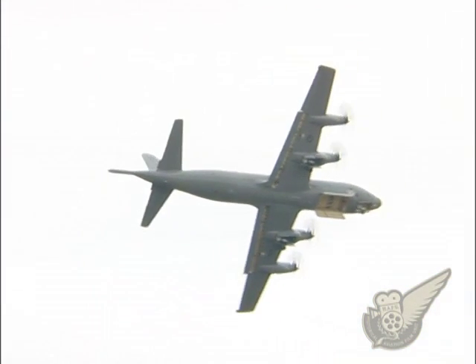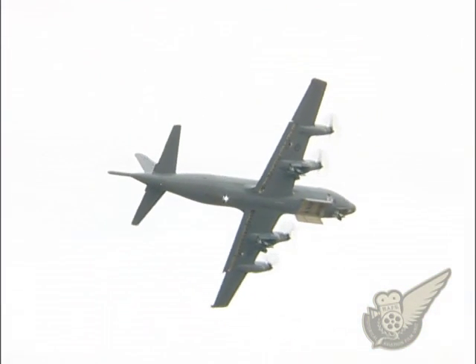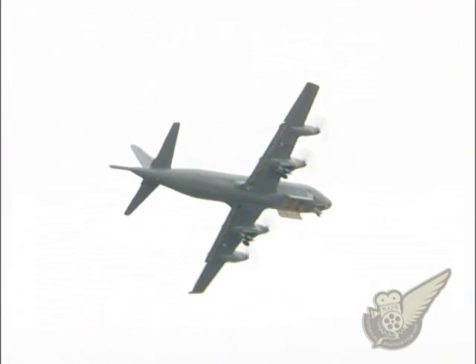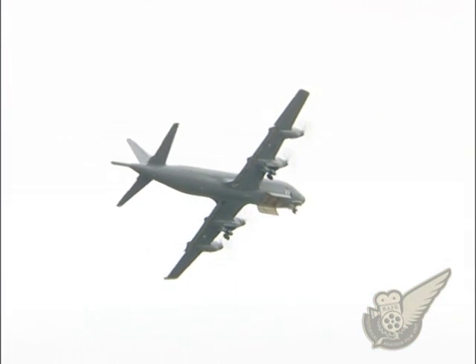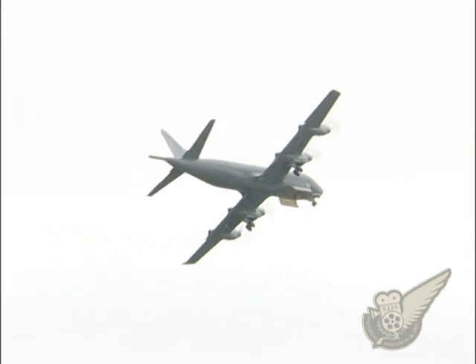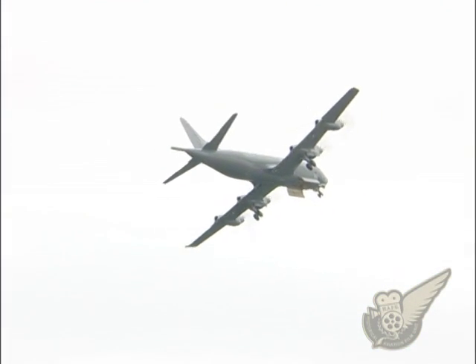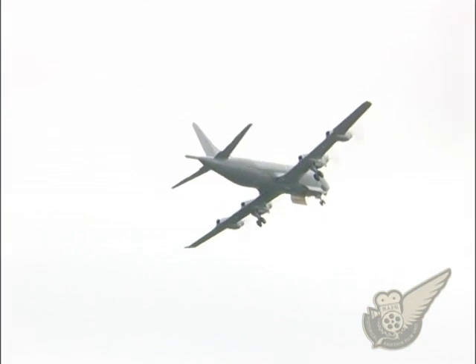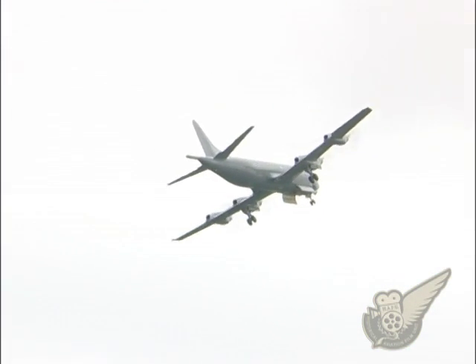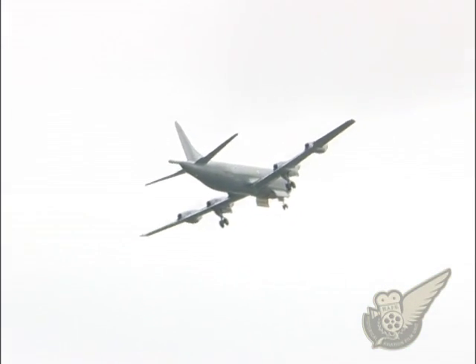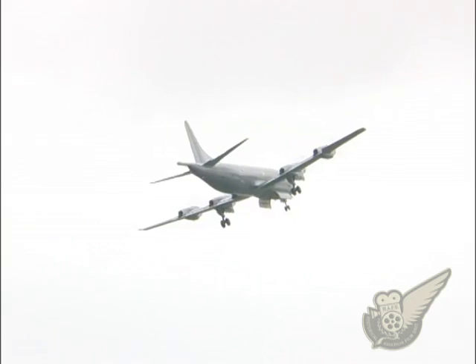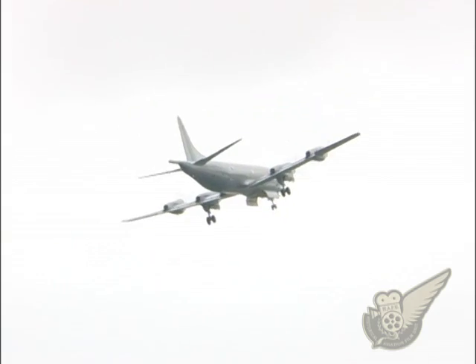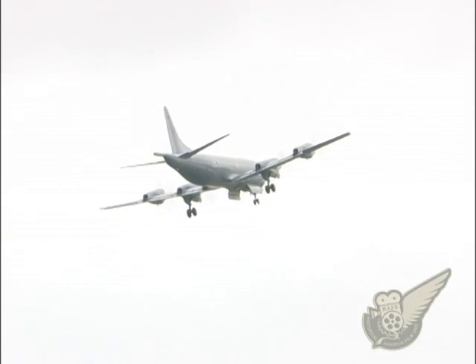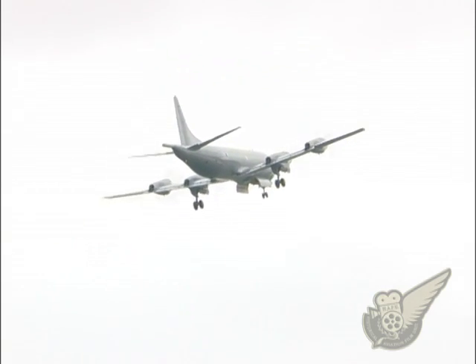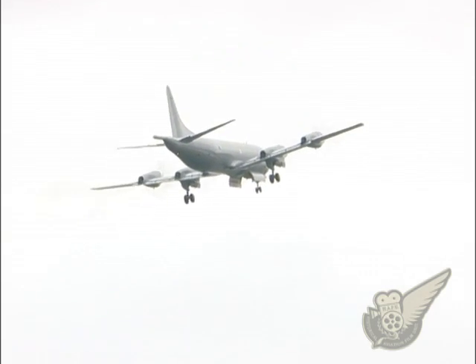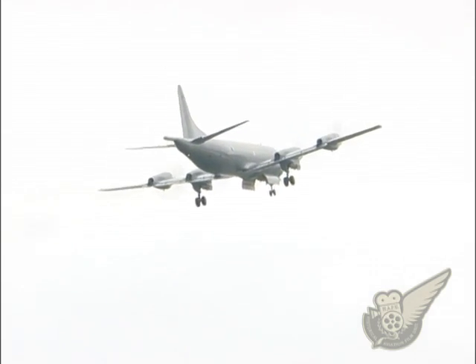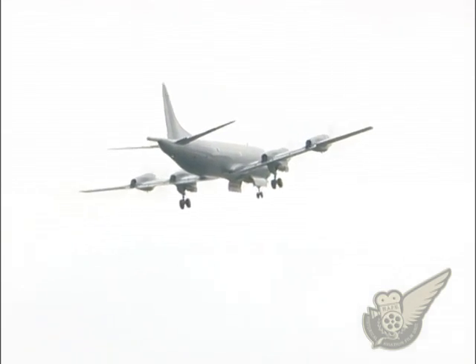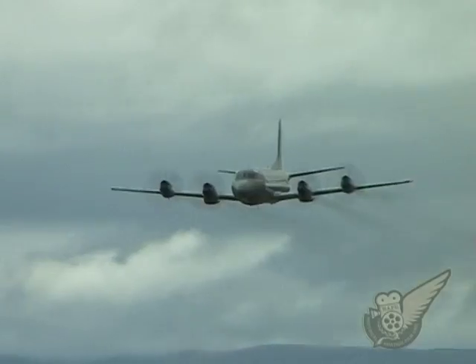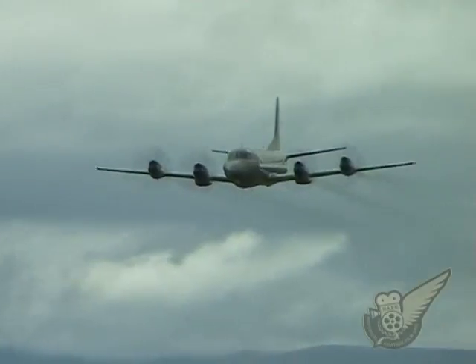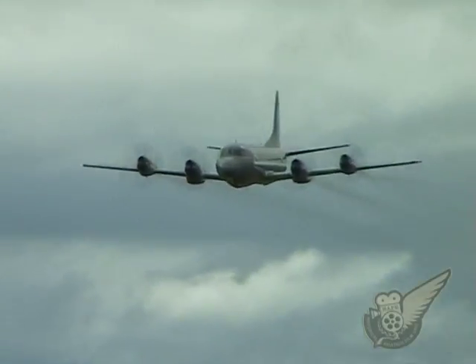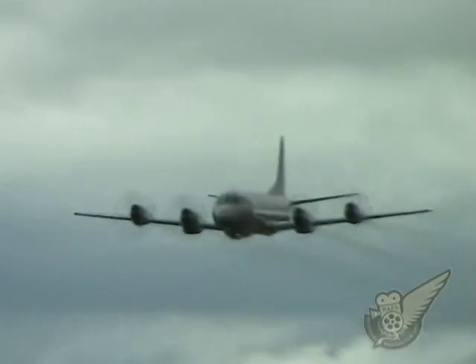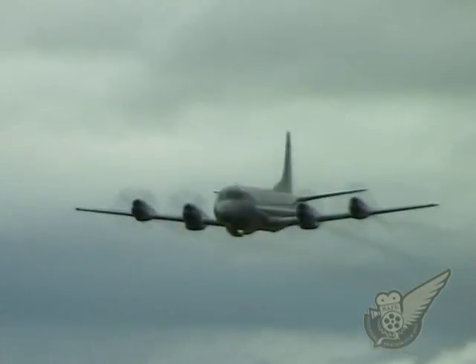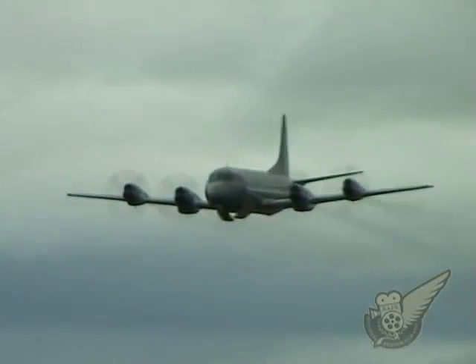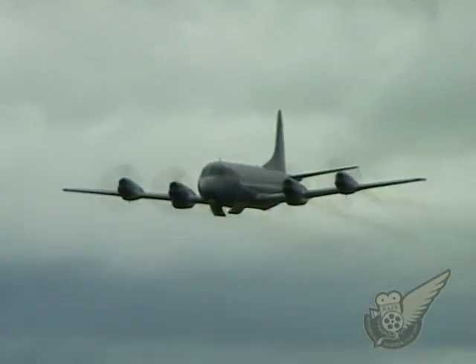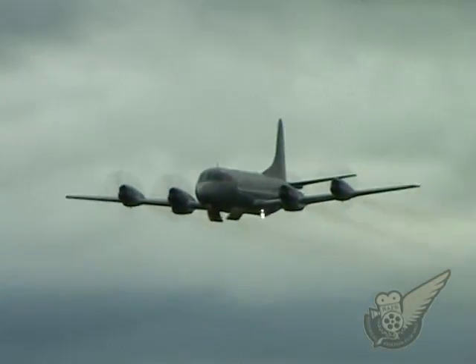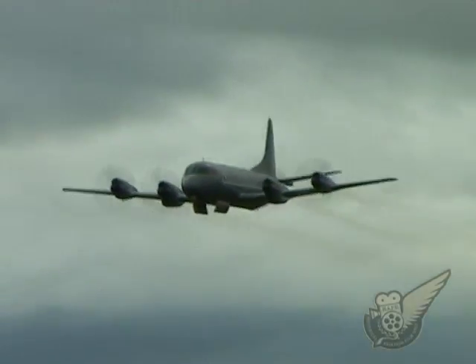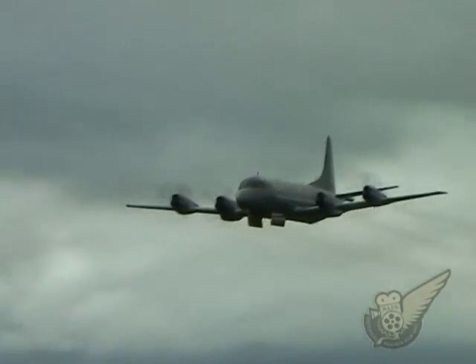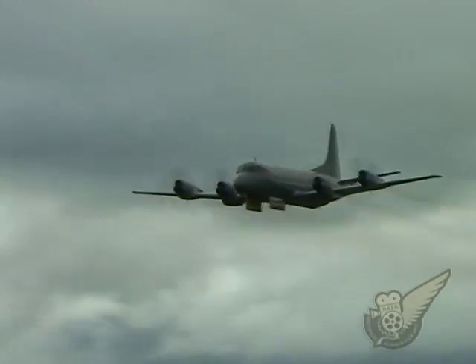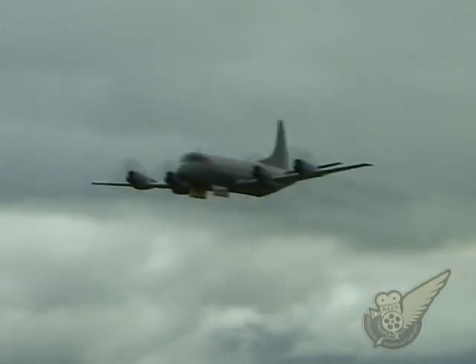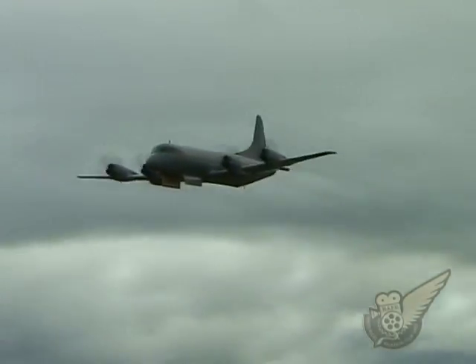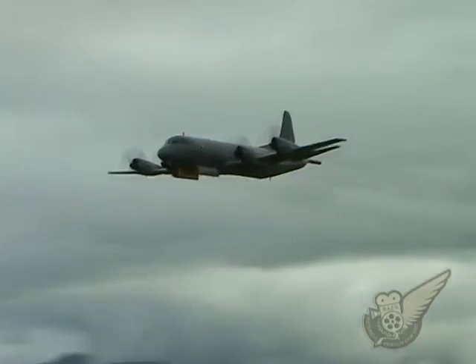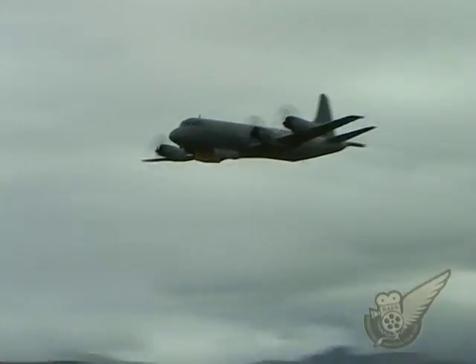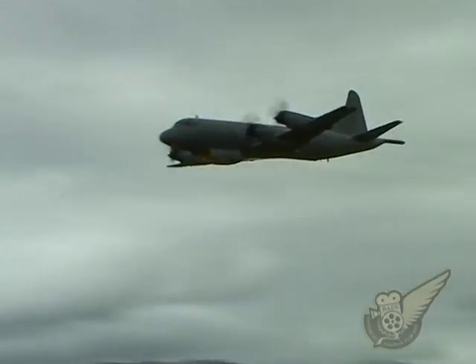The Orion carries a crew of 11 and with two engines shut down to conserve fuel, it can remain airborne for 15 hours.